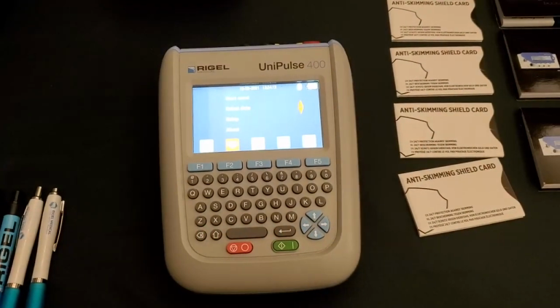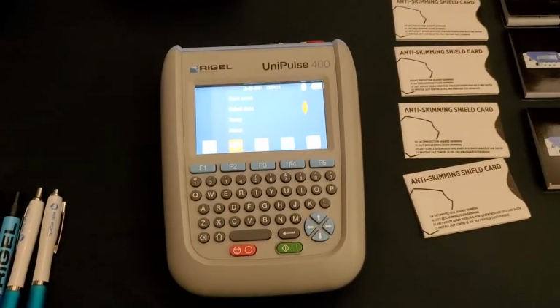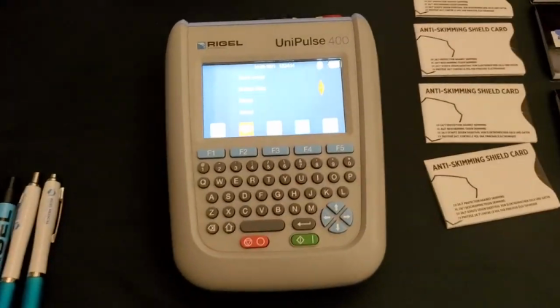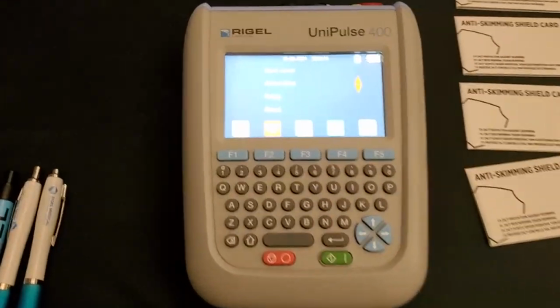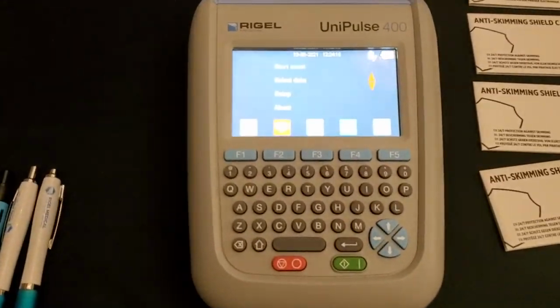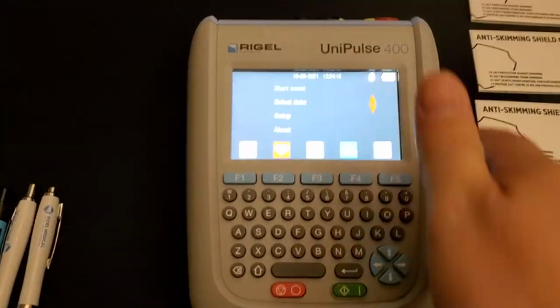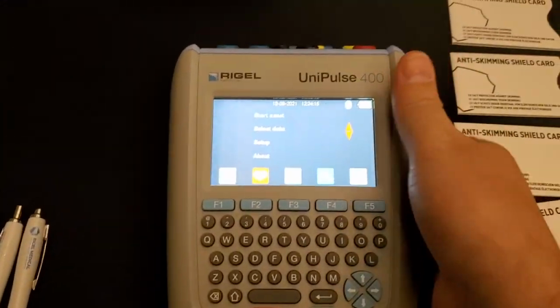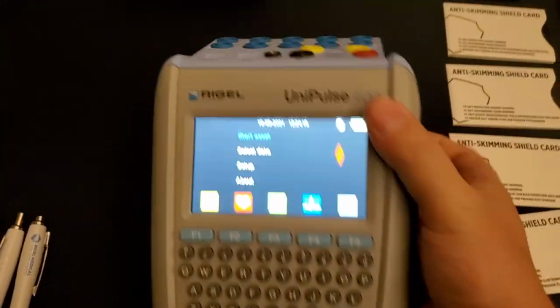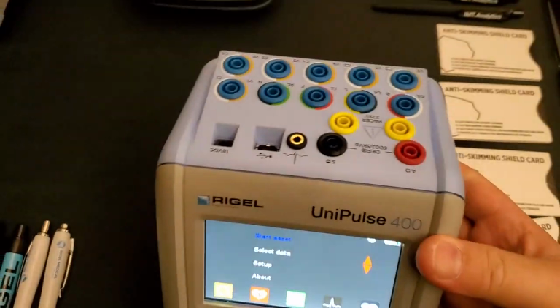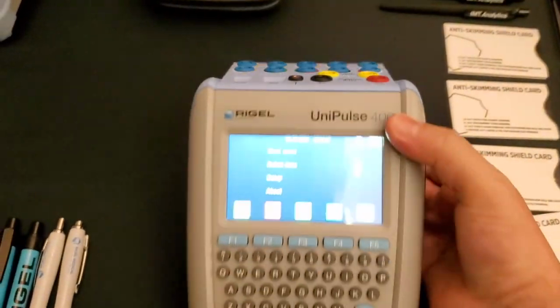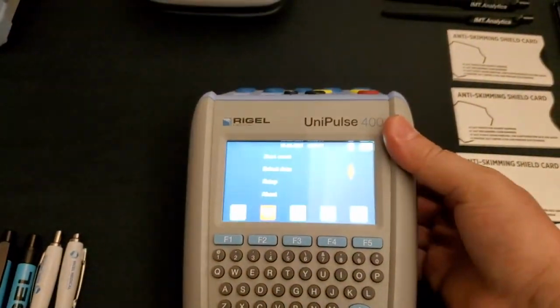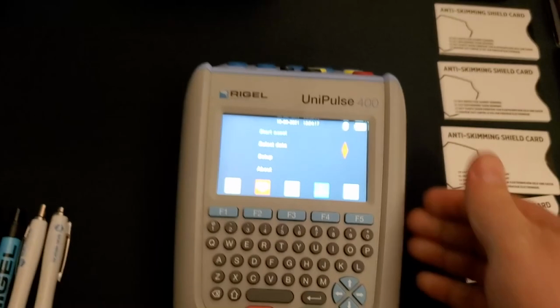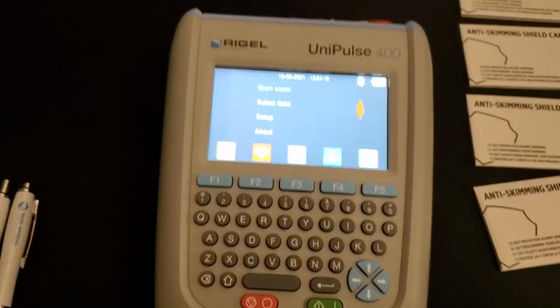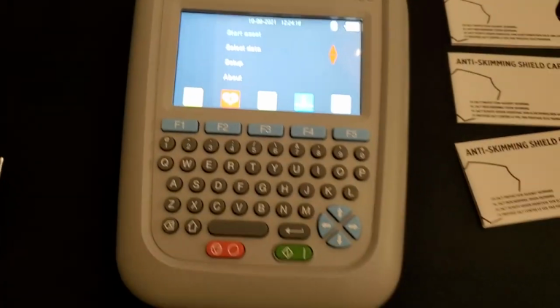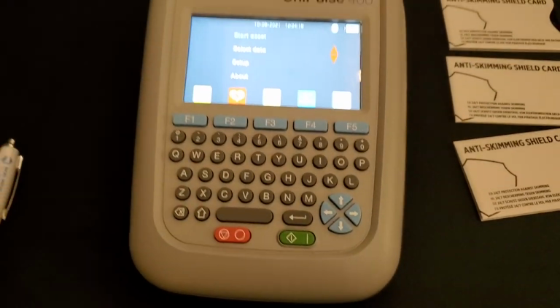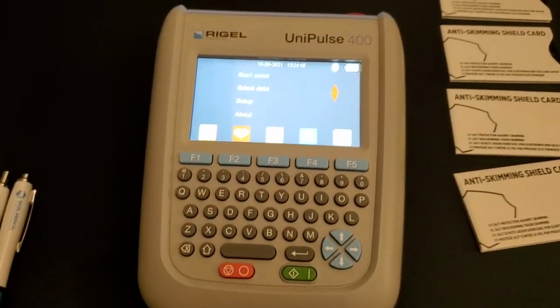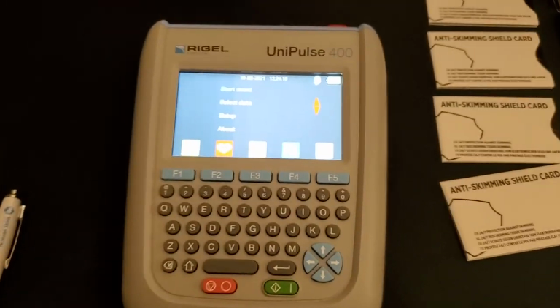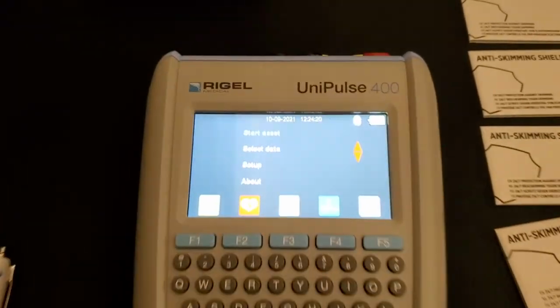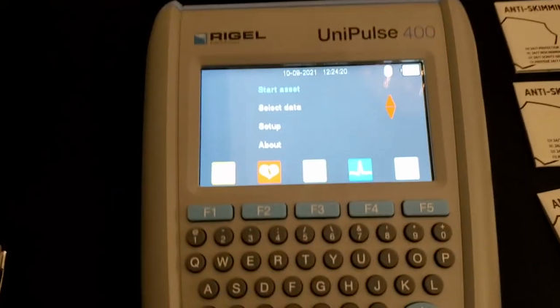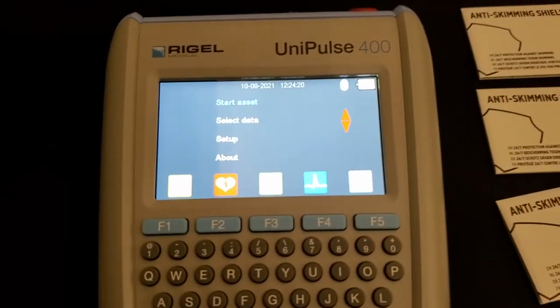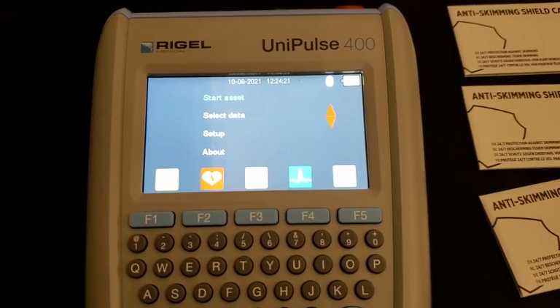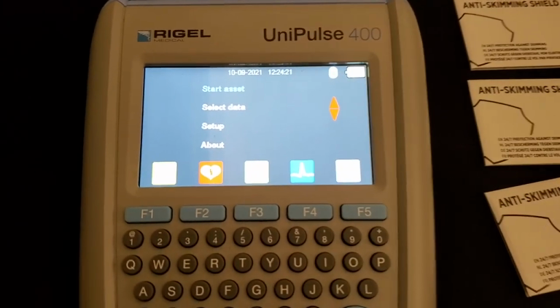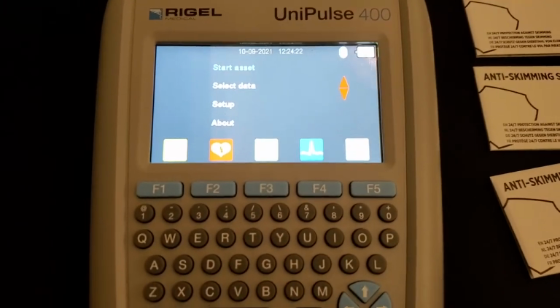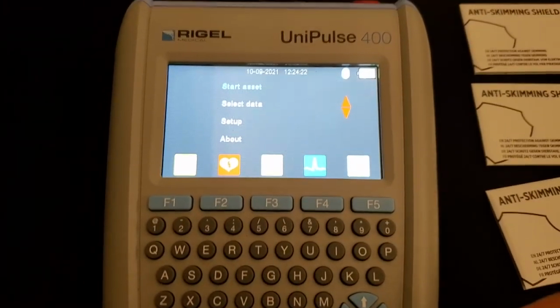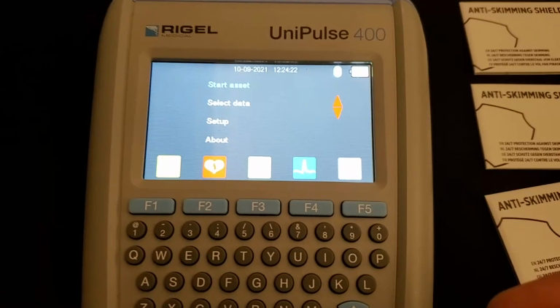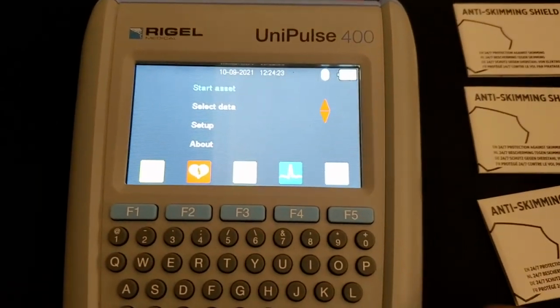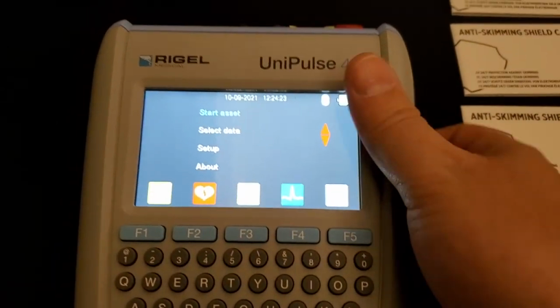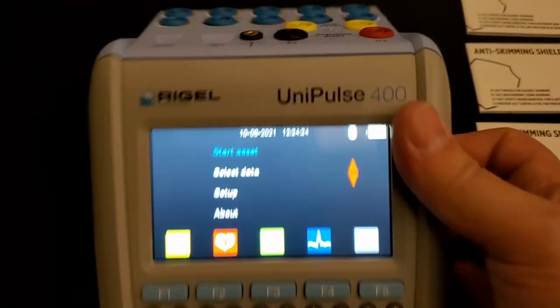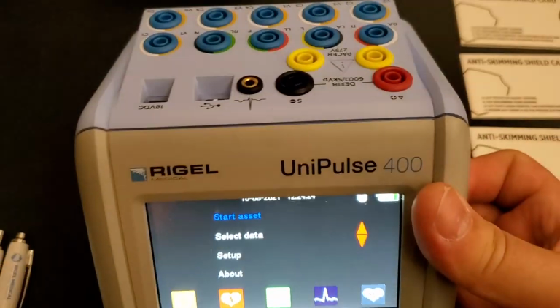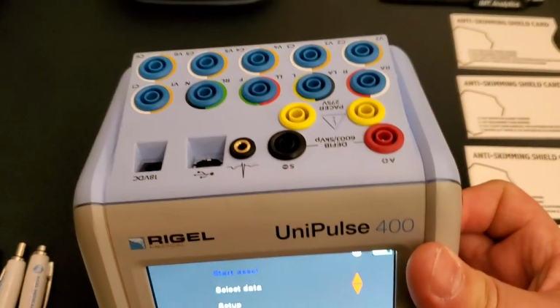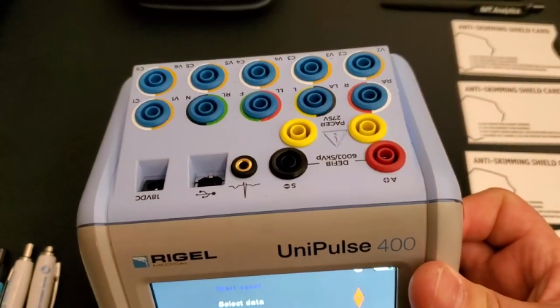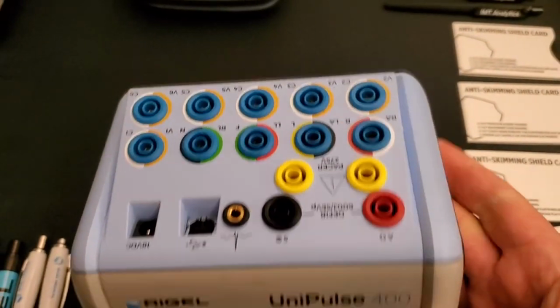Hey guys, I found a device that I hadn't had the time to capture and I've been playing around with it here just to see how intuitive it is to pick it up, never seen it before, and start running with it.